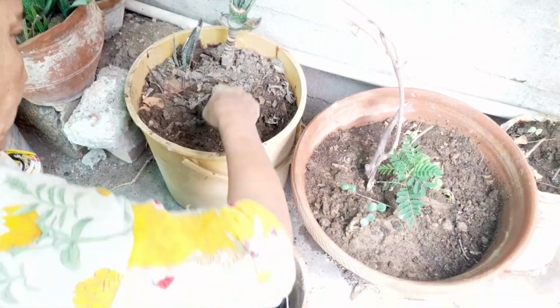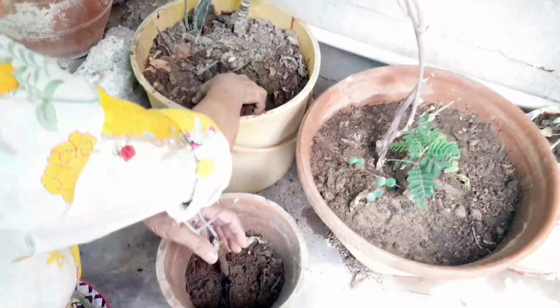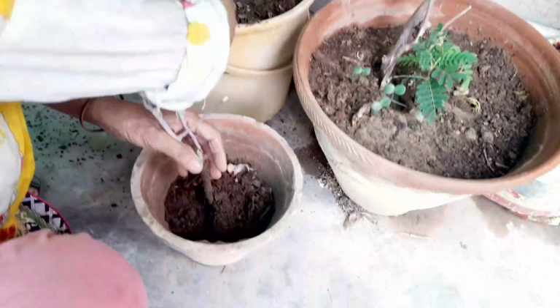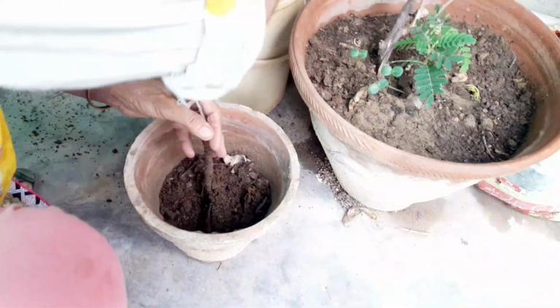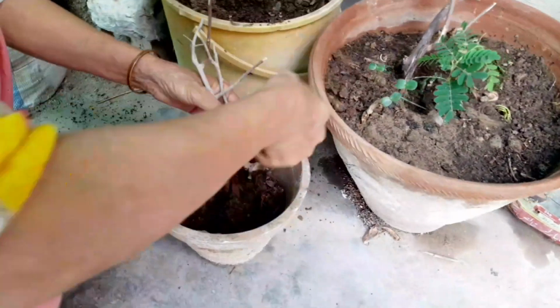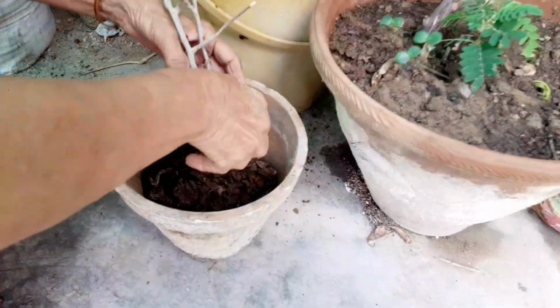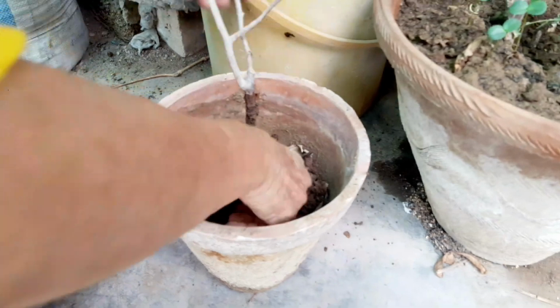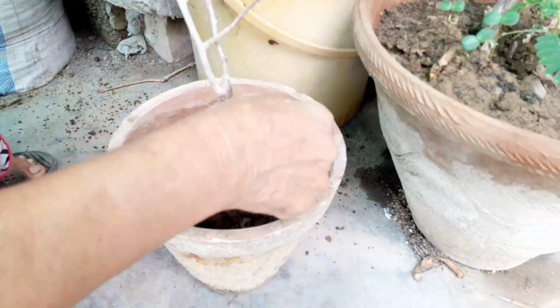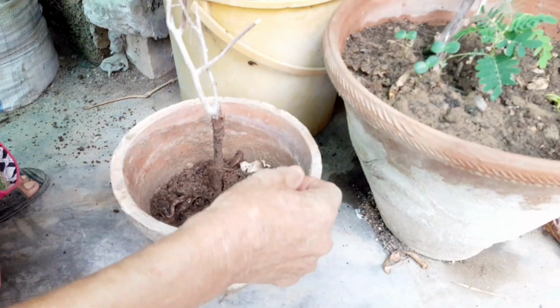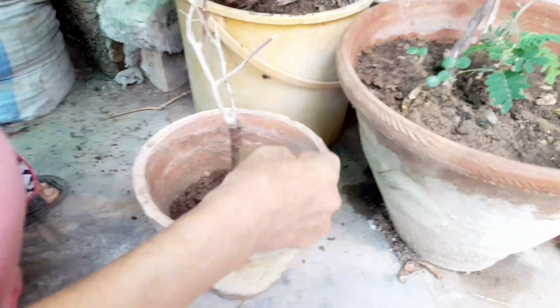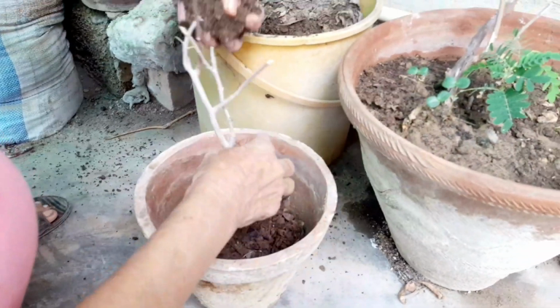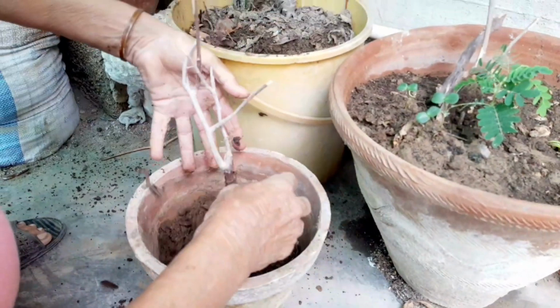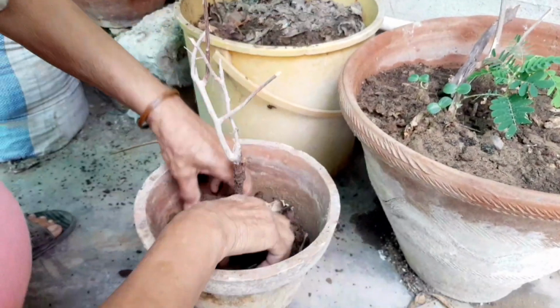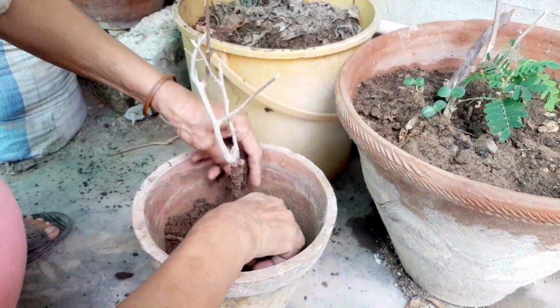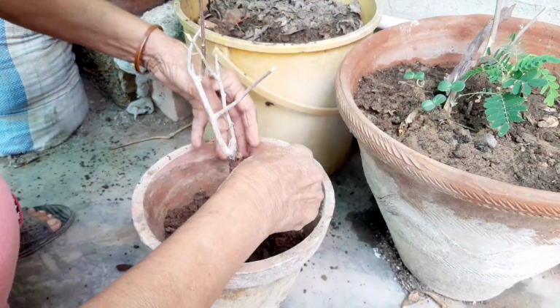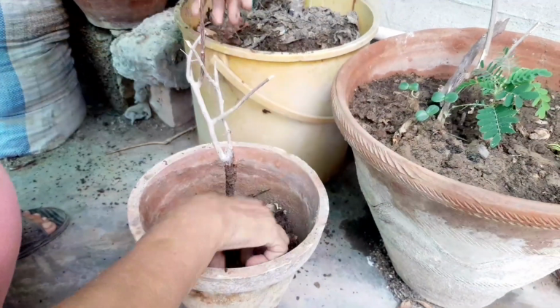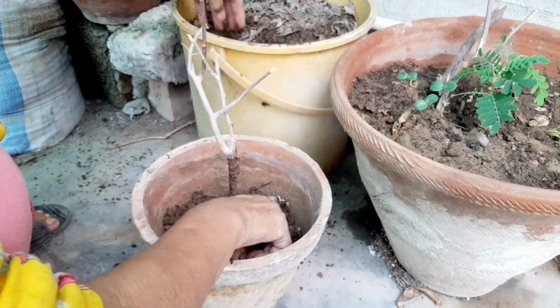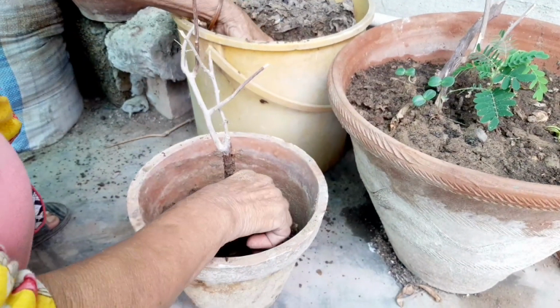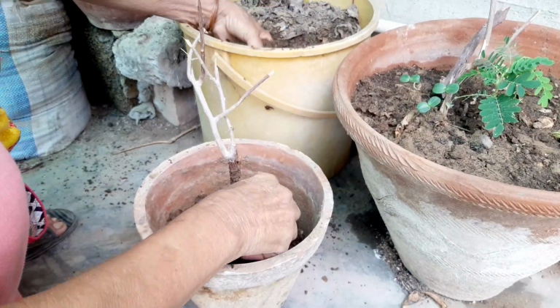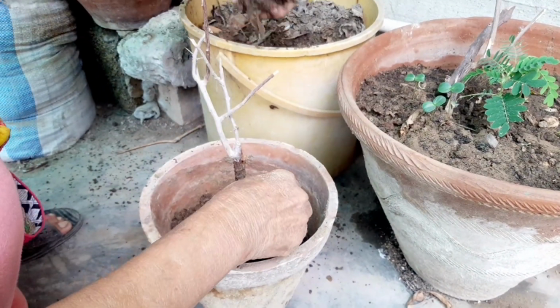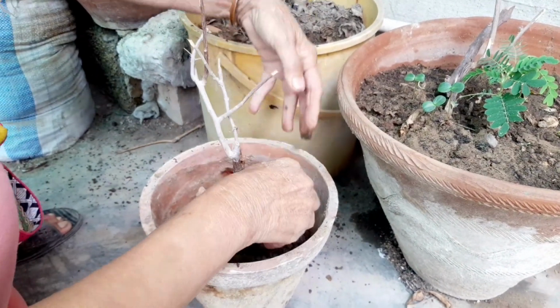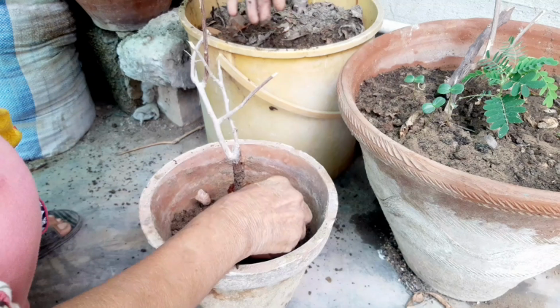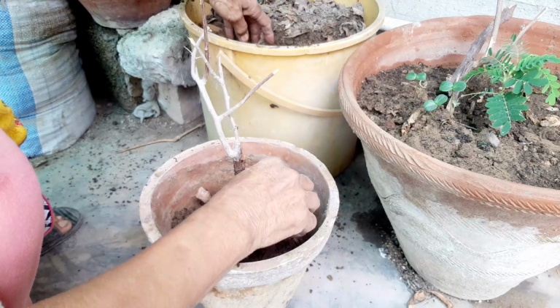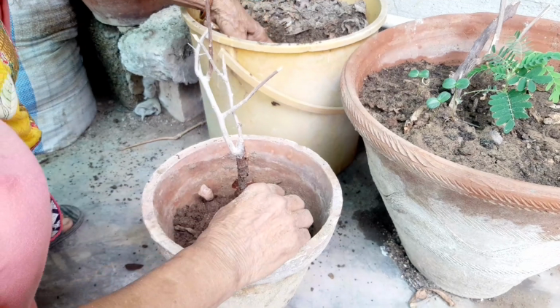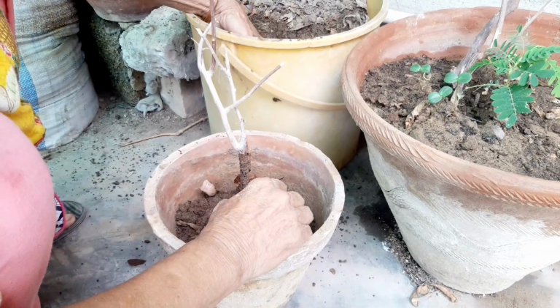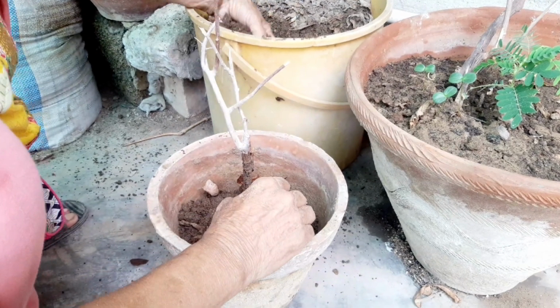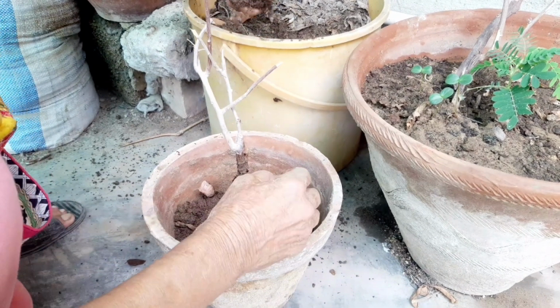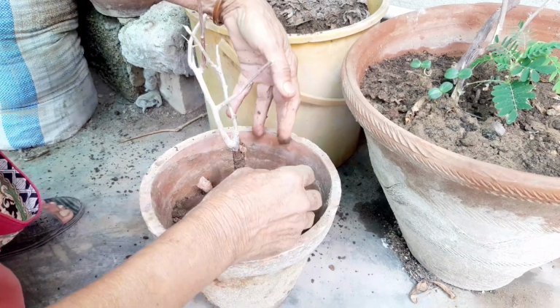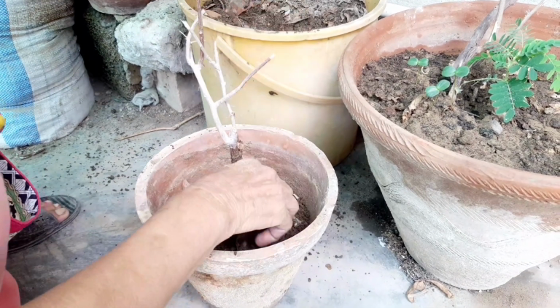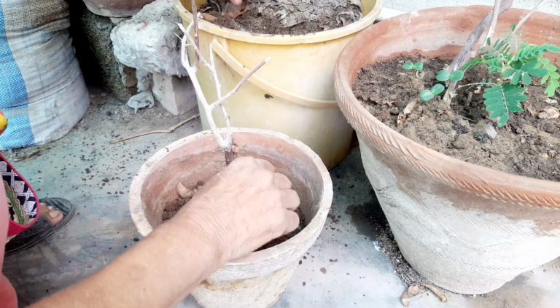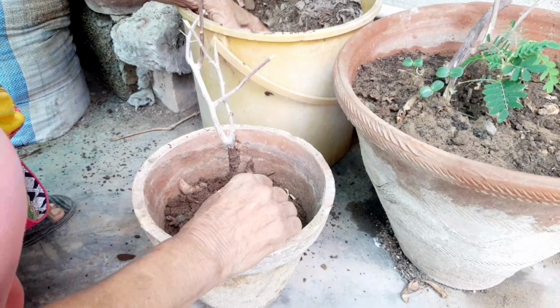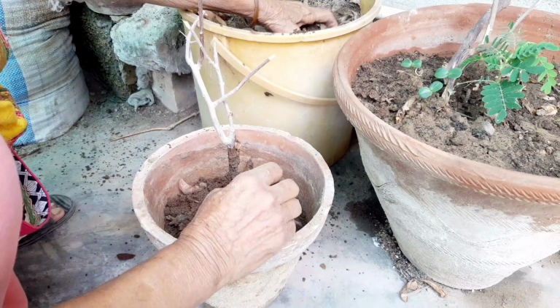Watering. Water your flowers deeply but infrequently rather than shallowly and frequently. This encourages deeper root growth. Avoid overhead watering to prevent diseases.